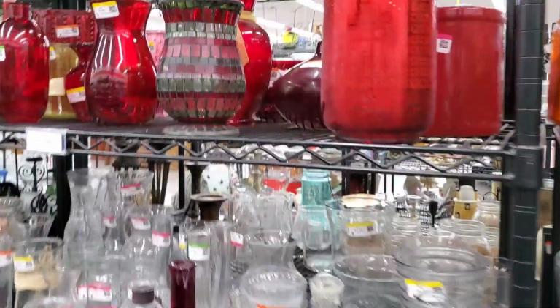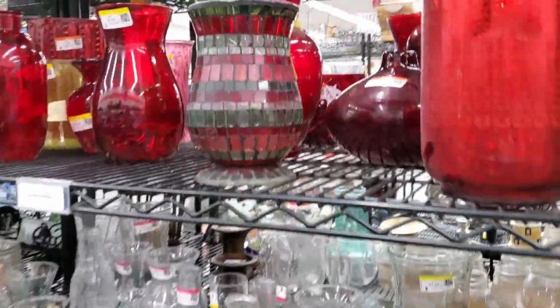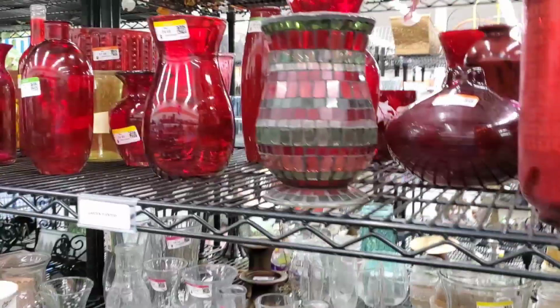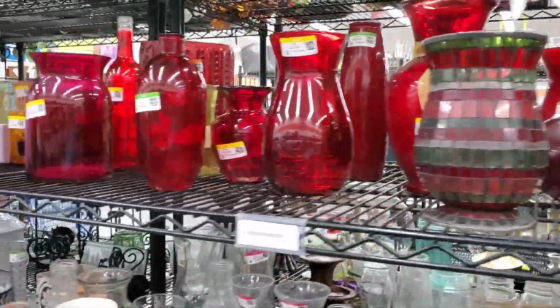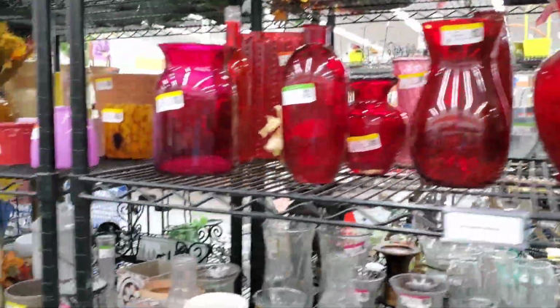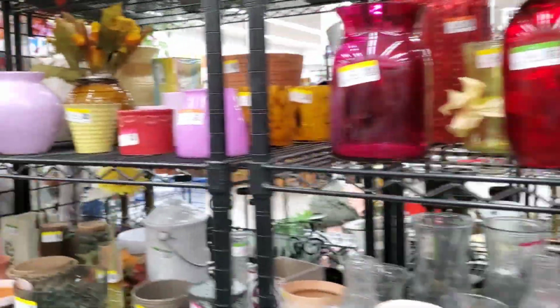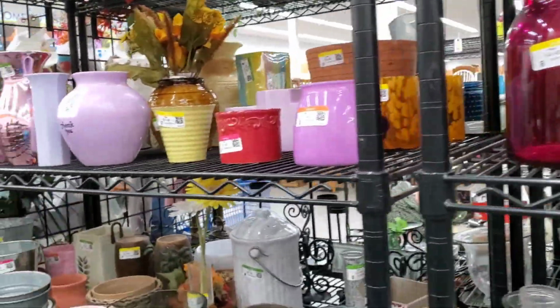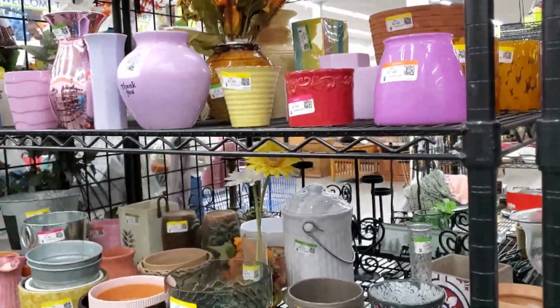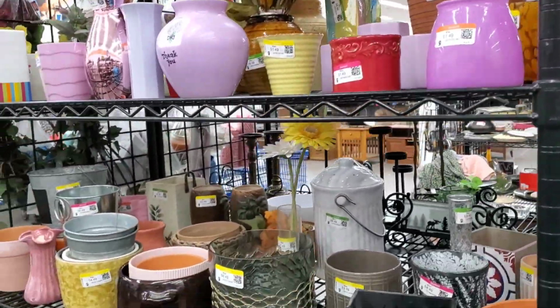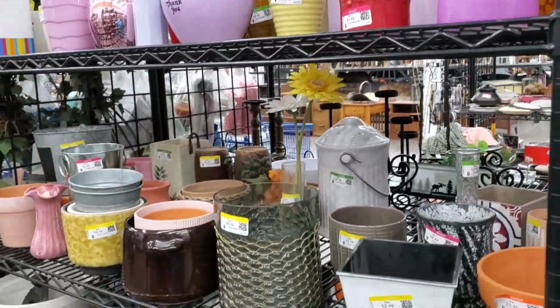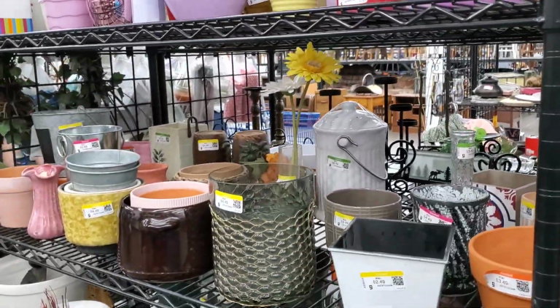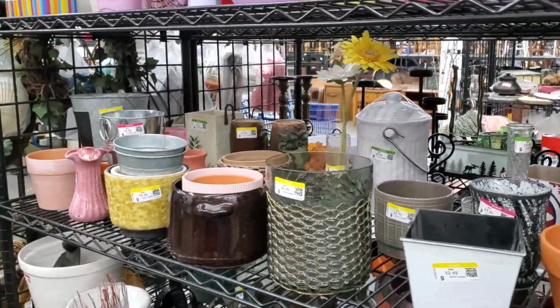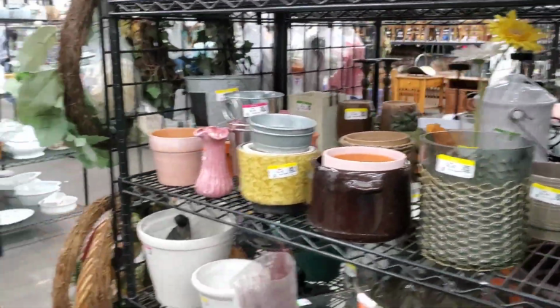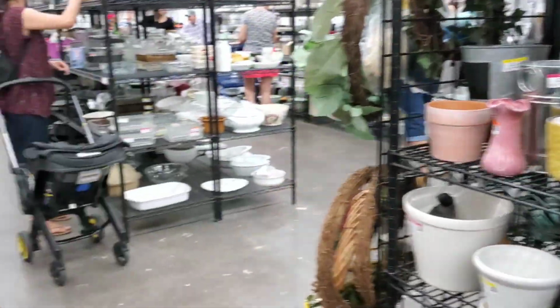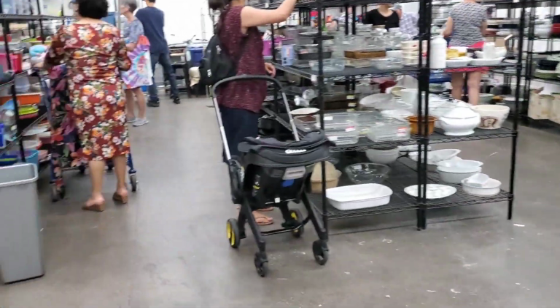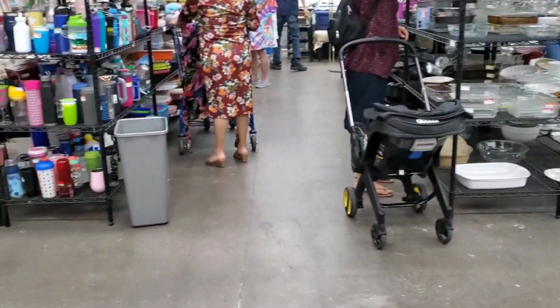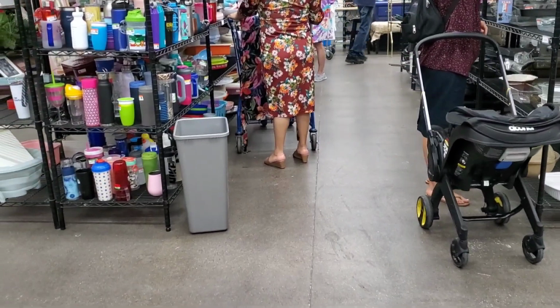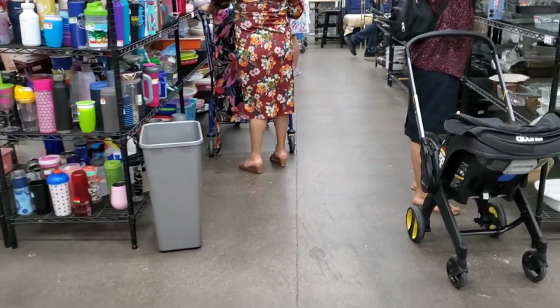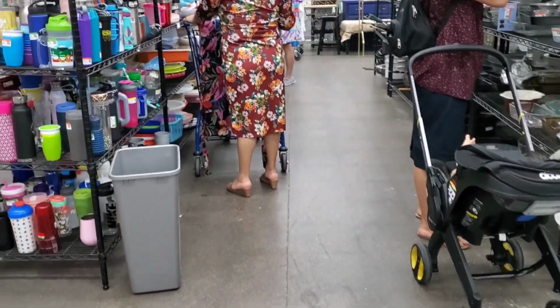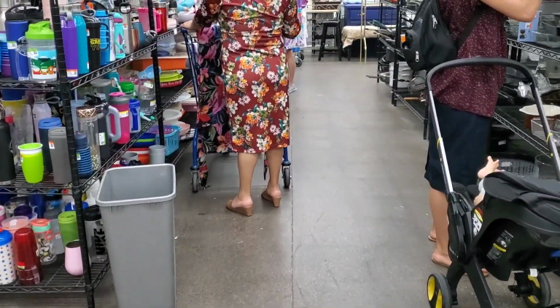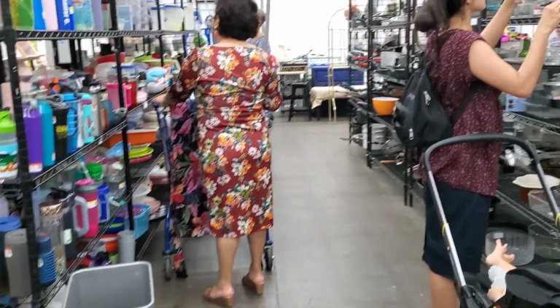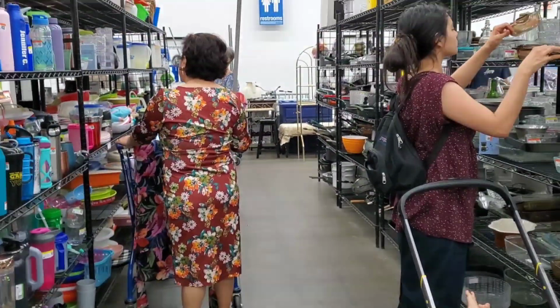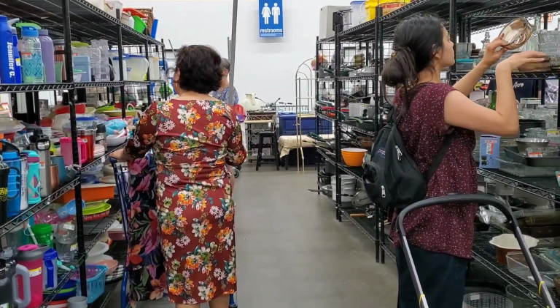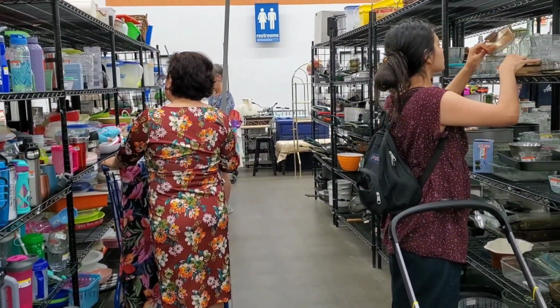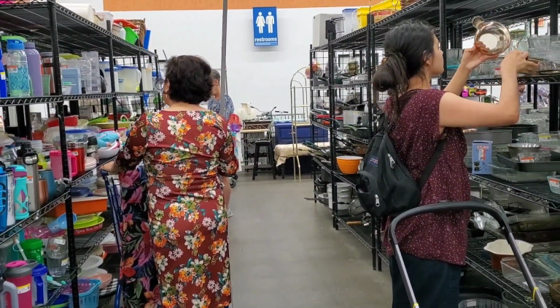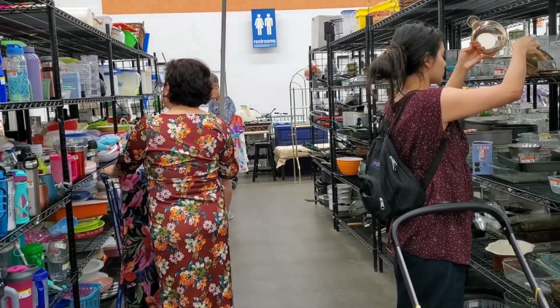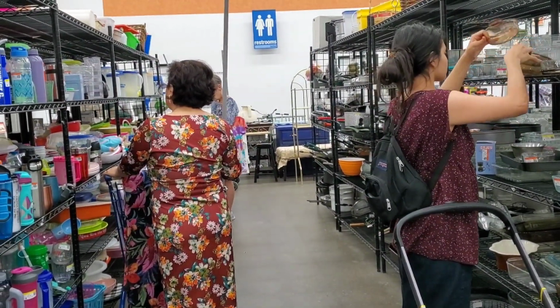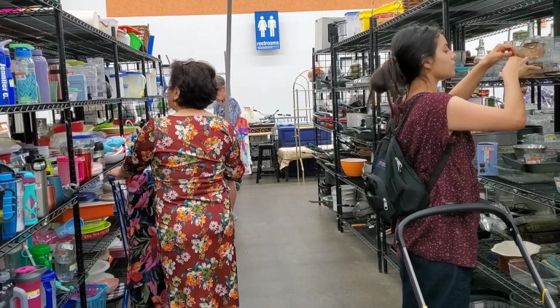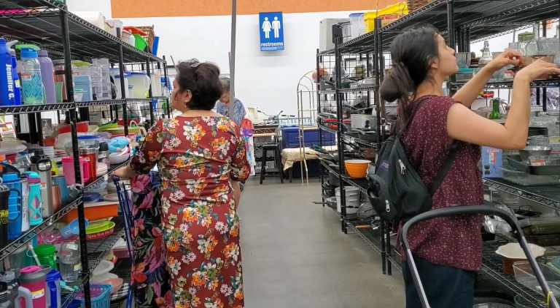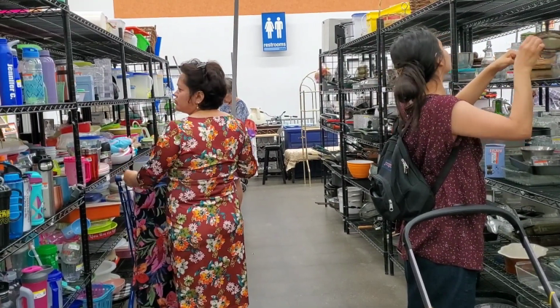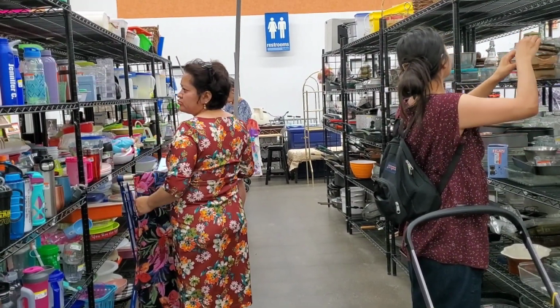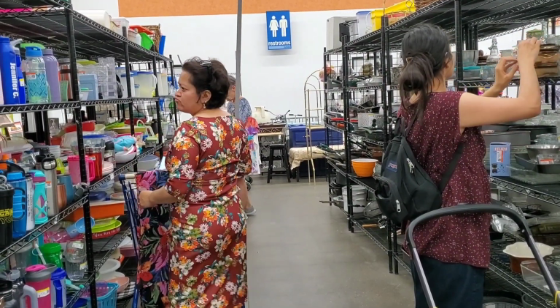A lot of red vases for some reason, red and pink. And I'm going to have to not film in here — there's just too many people.